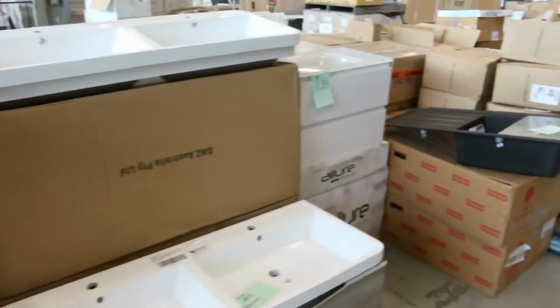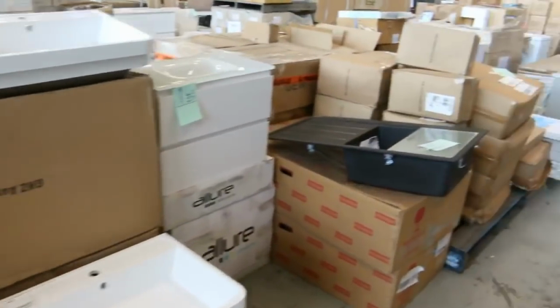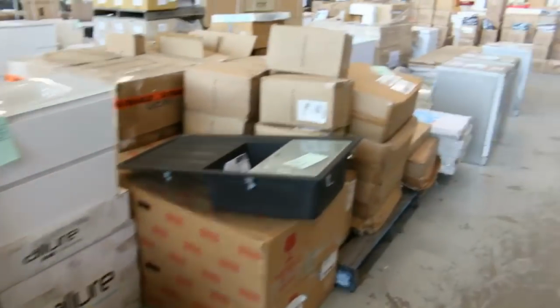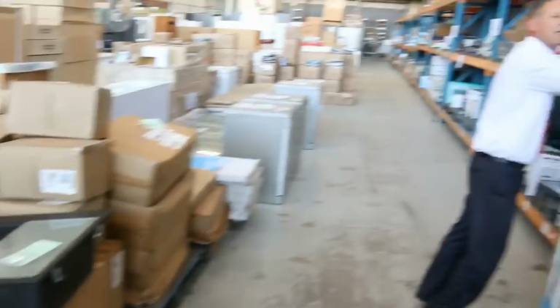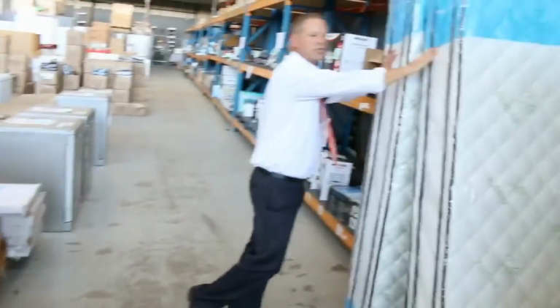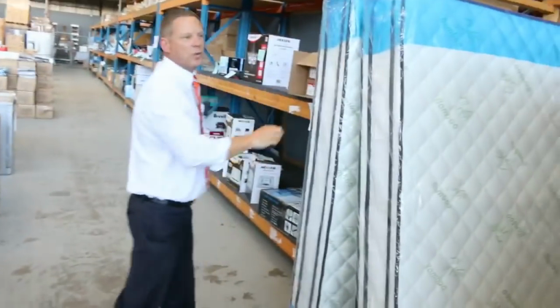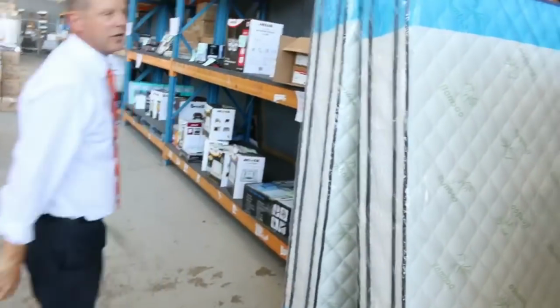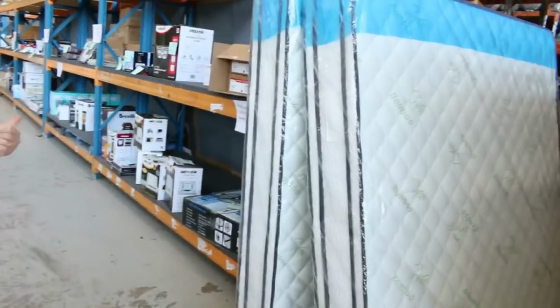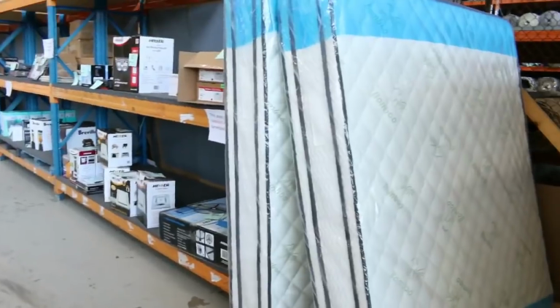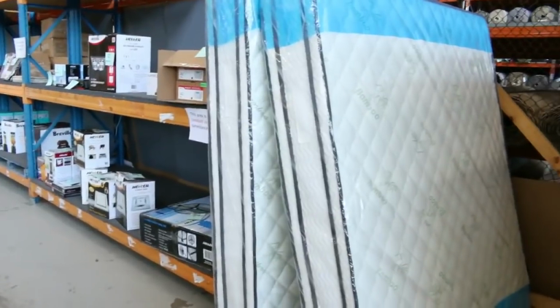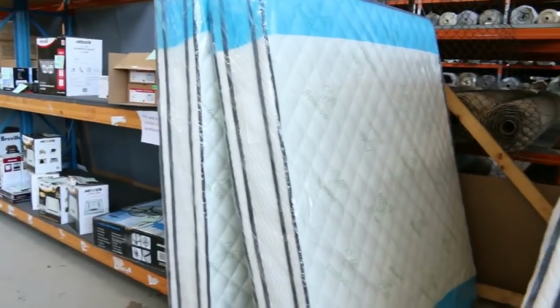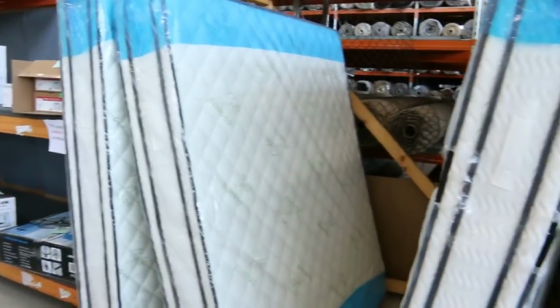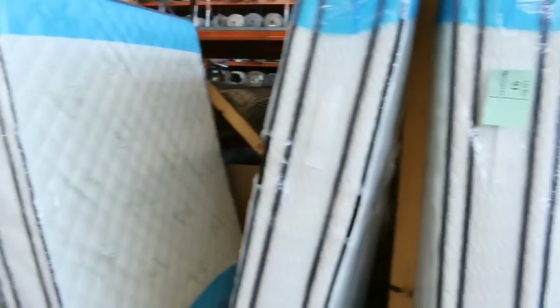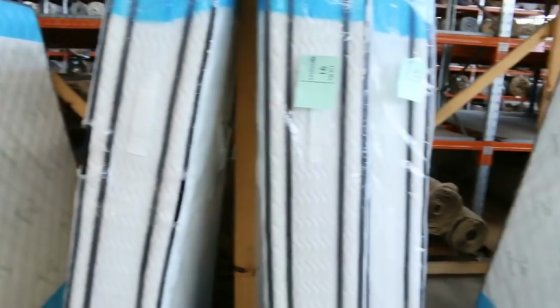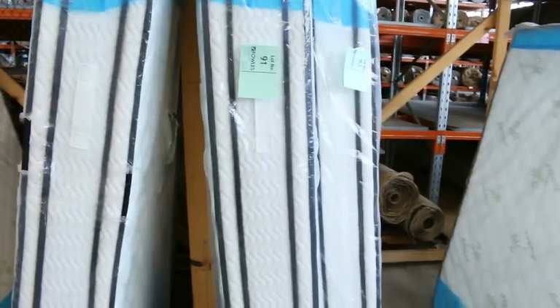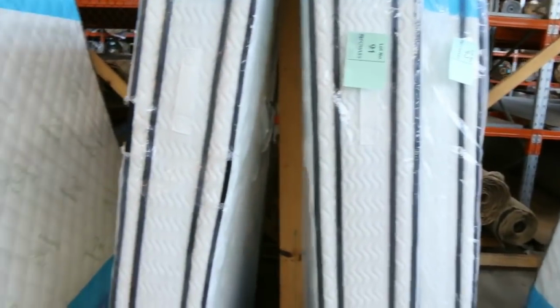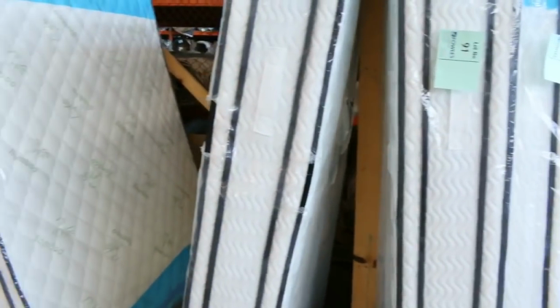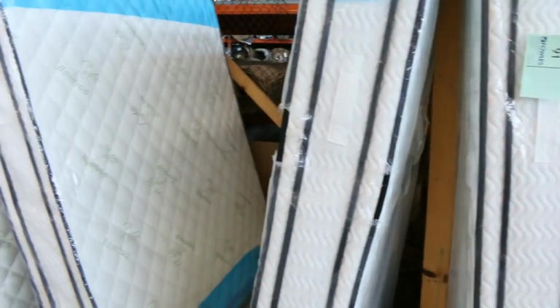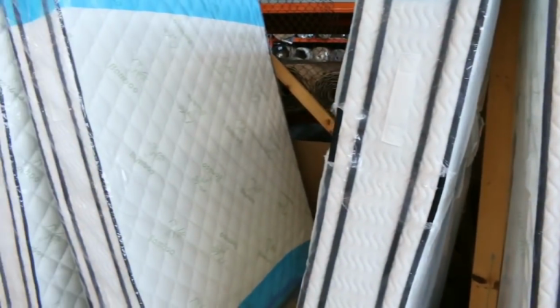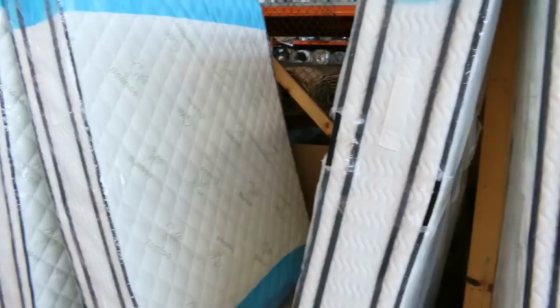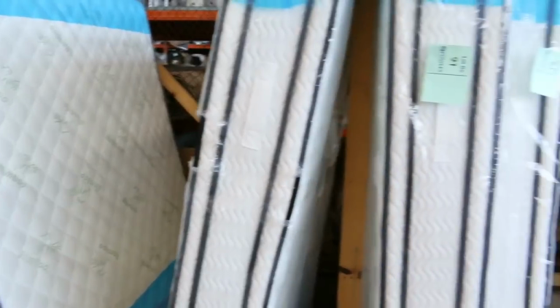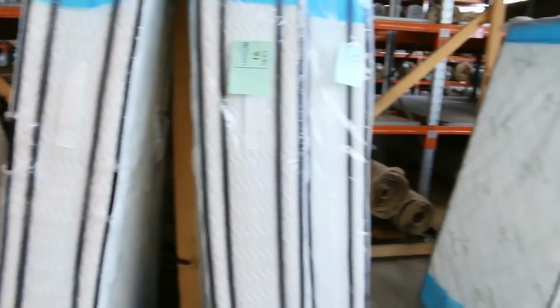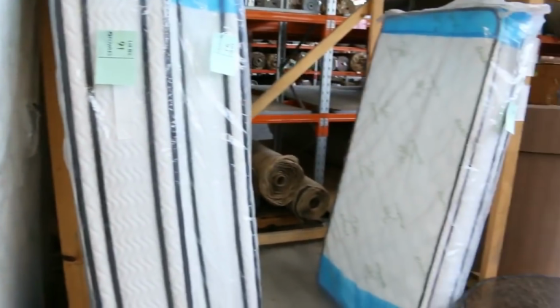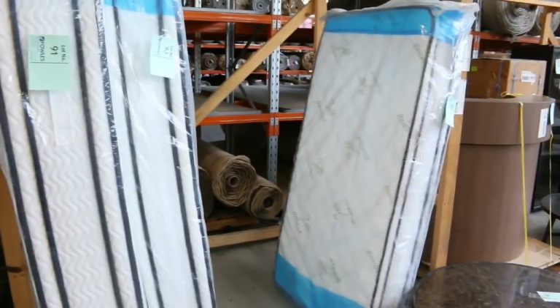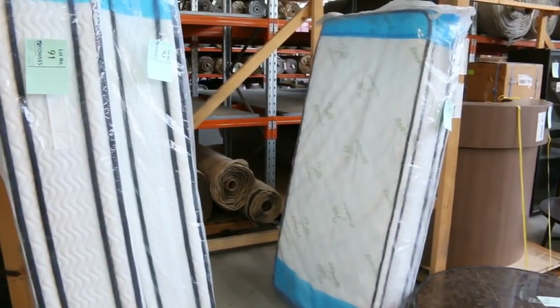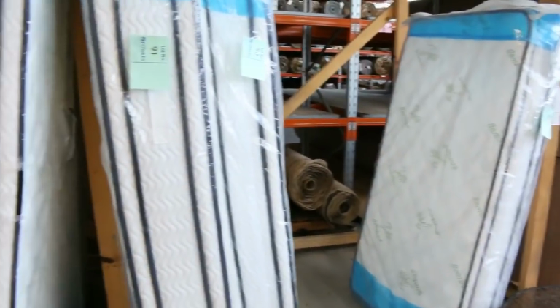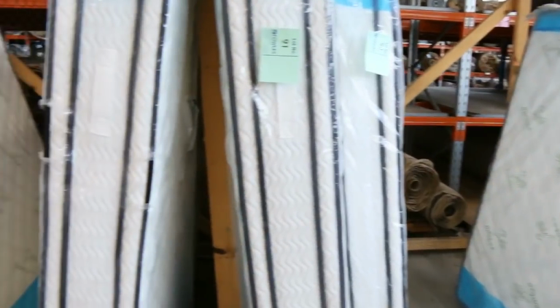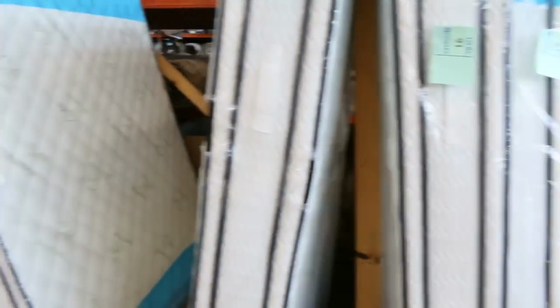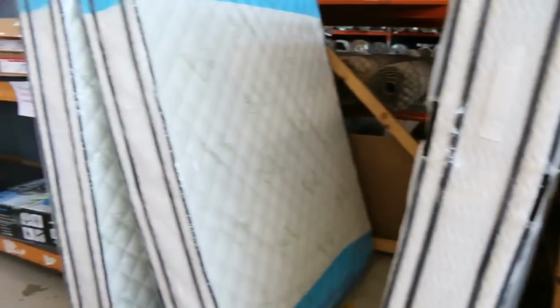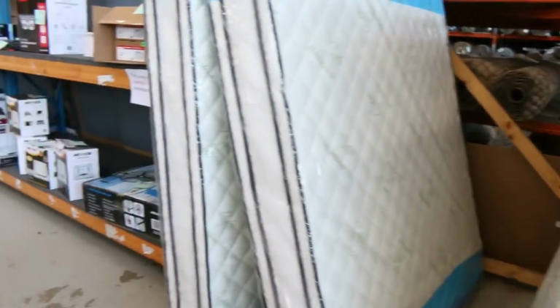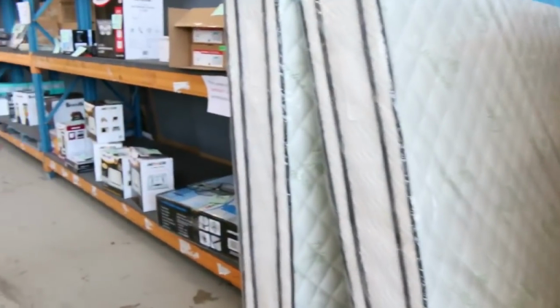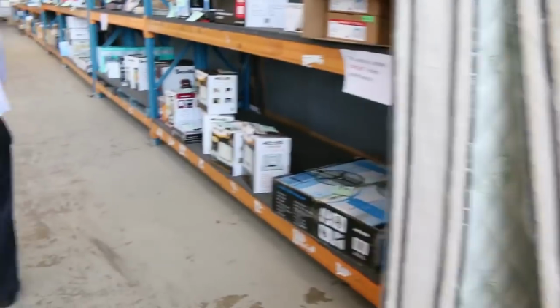Speaking of mattresses, we've got king size, queen size, and one single. Singles usually go around the $250 mark, queen sizes around the high $300s, and king size around the high $400s.